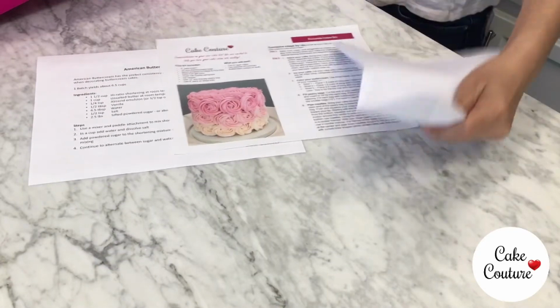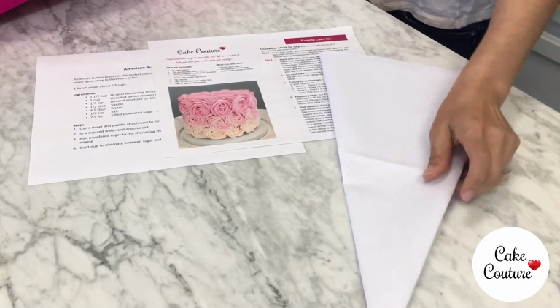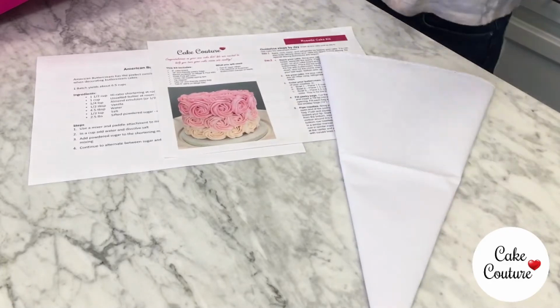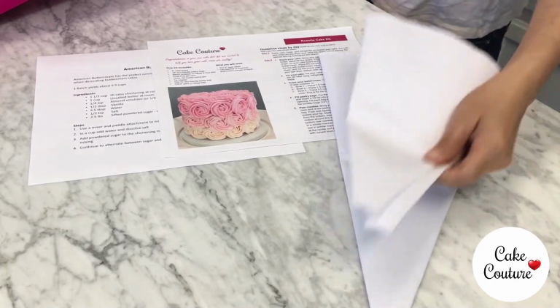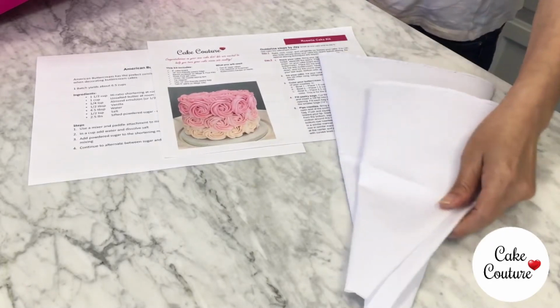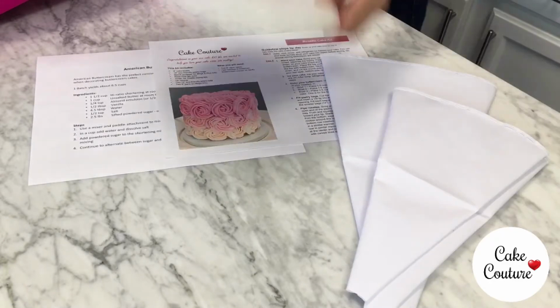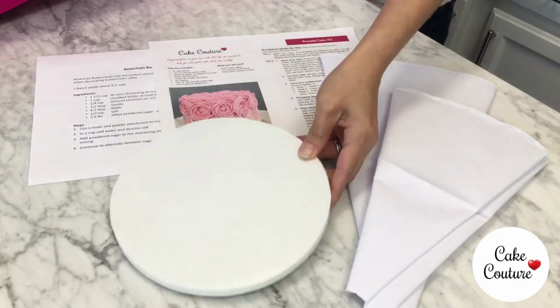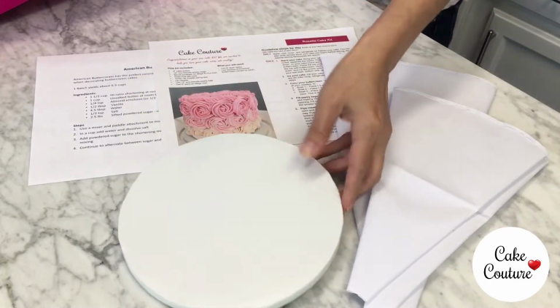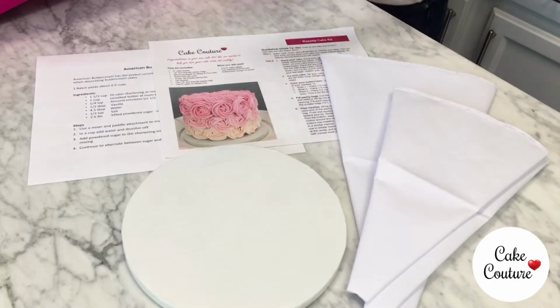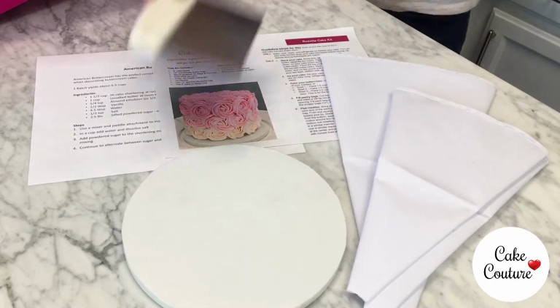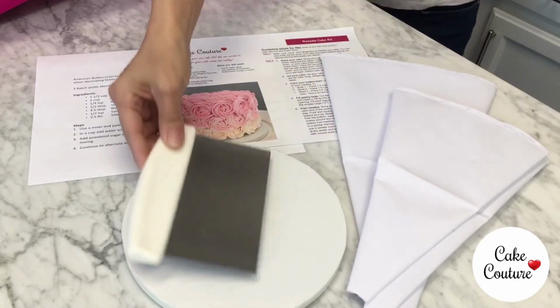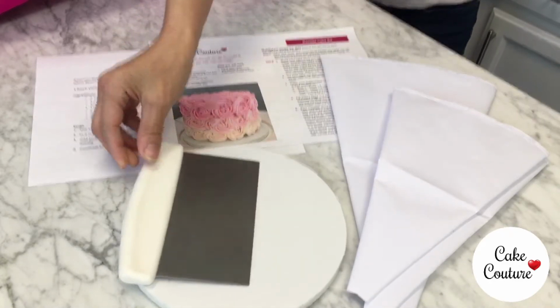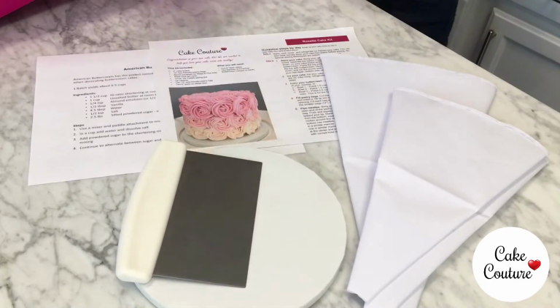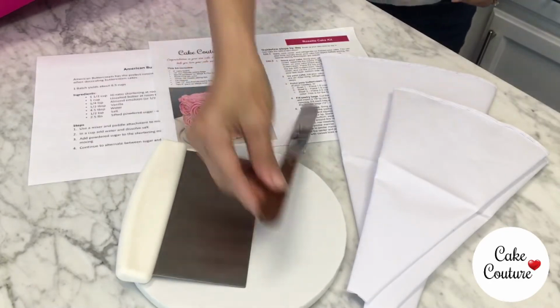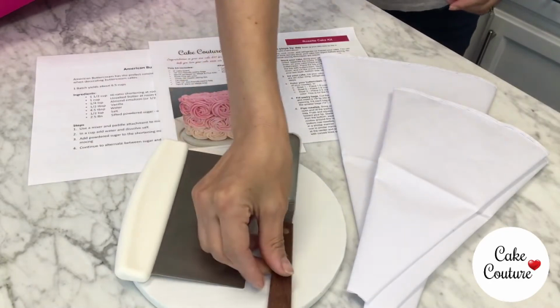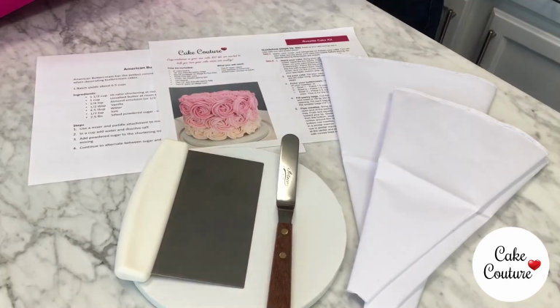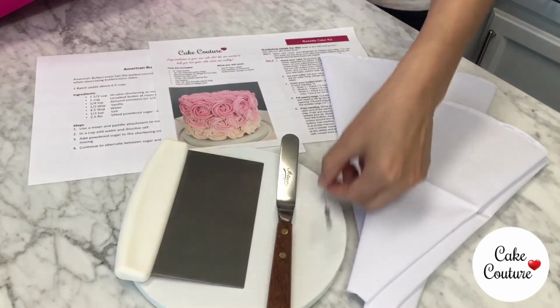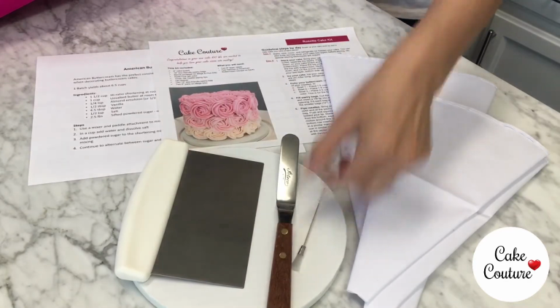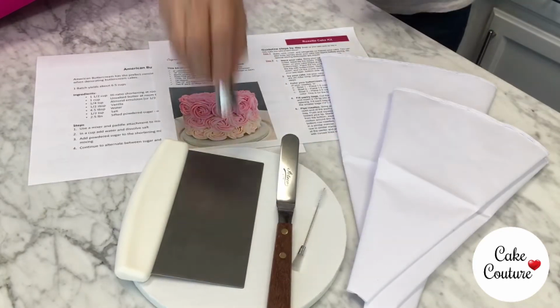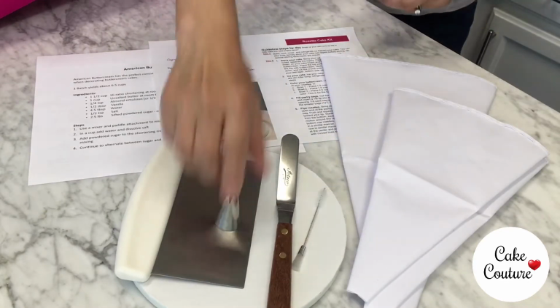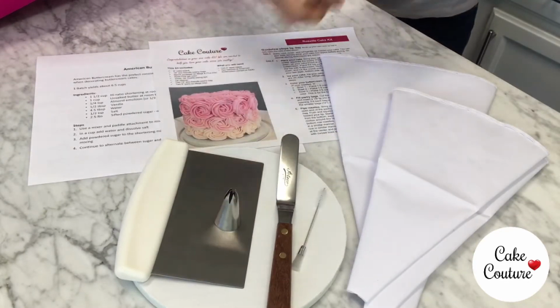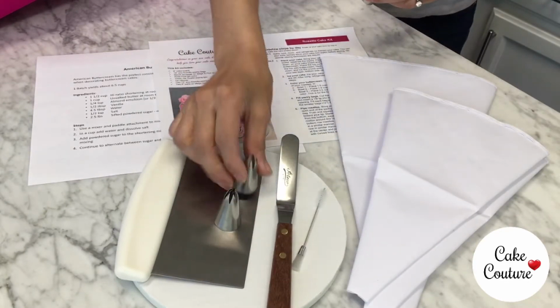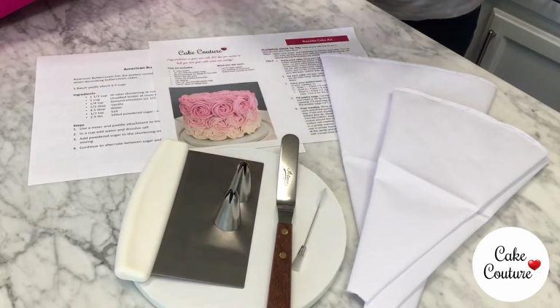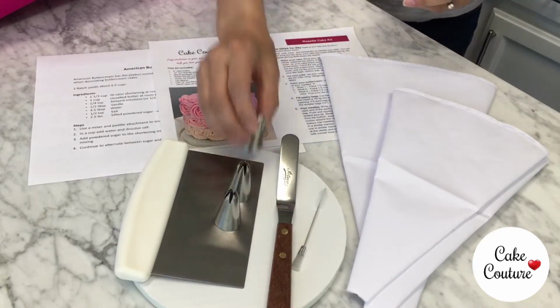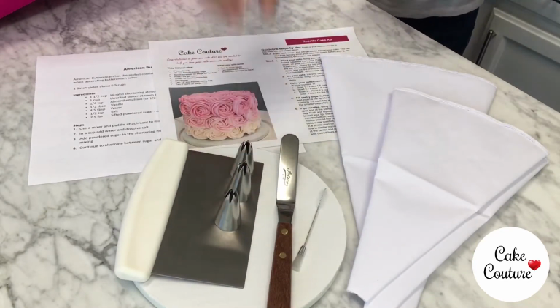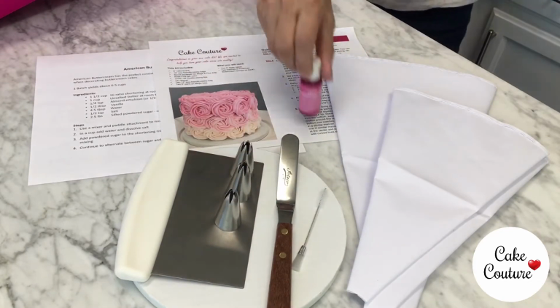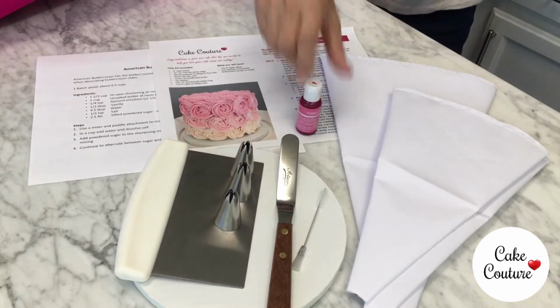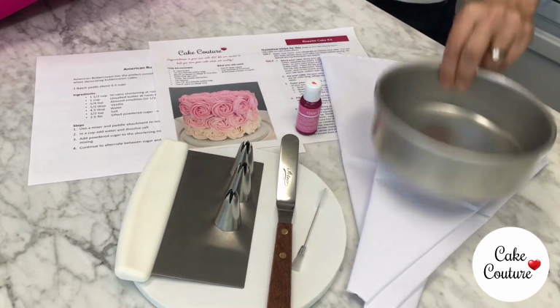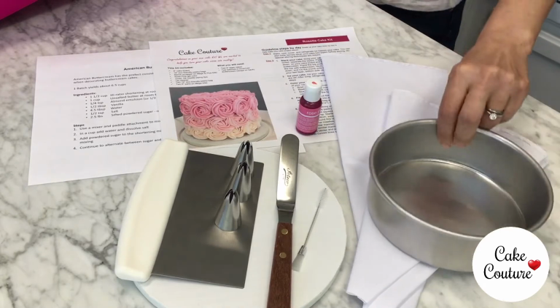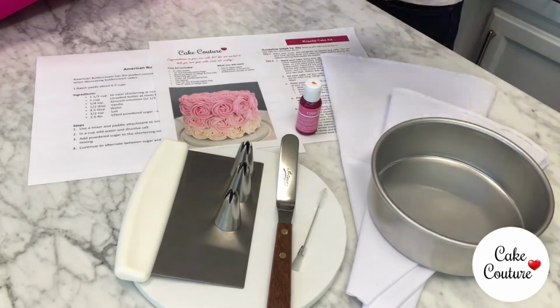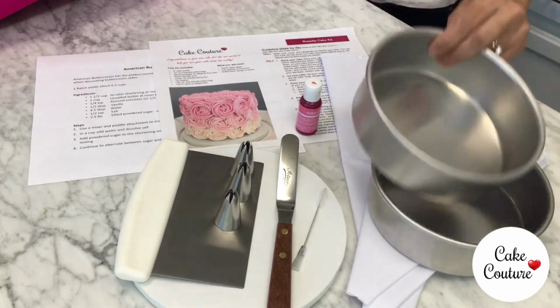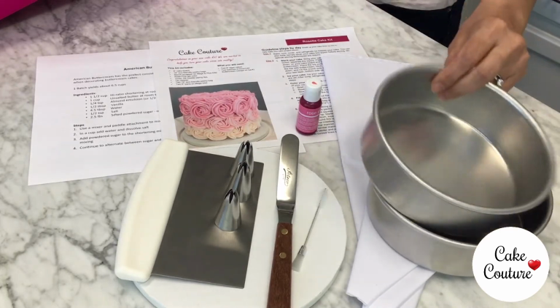This kit comes with an instruction card, a buttercream recipe, 3 decorating bags, a cake board, an icing scraper and spatula, a tip cleaner, 3 rosette icing tips, pink gel color, and 2 six-inch cake pans.